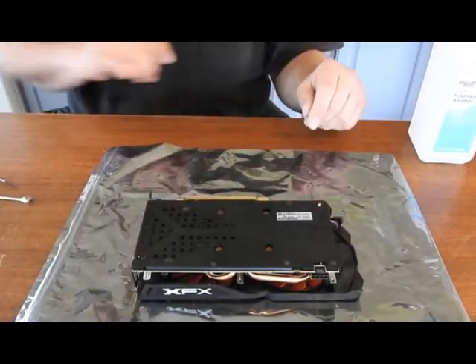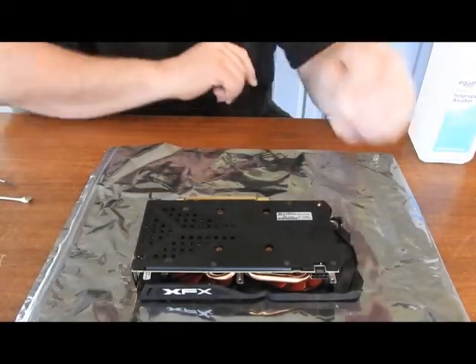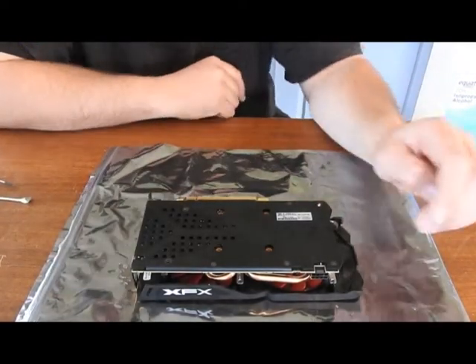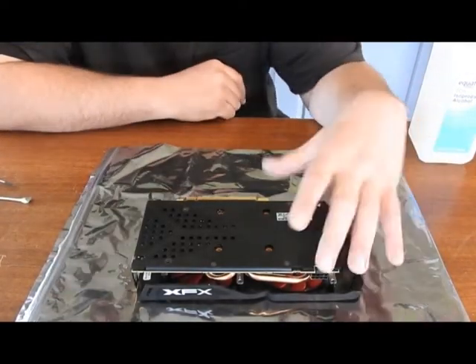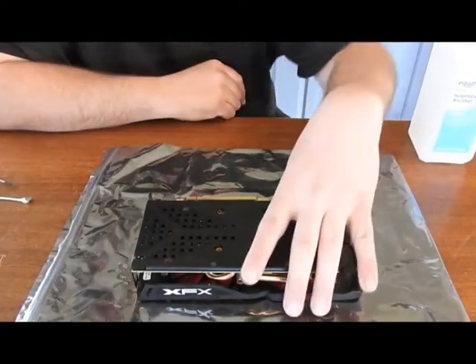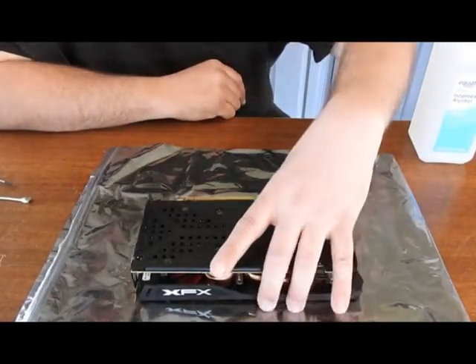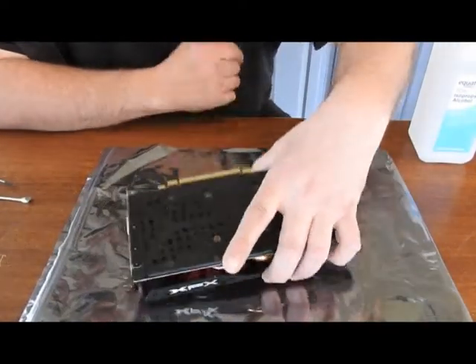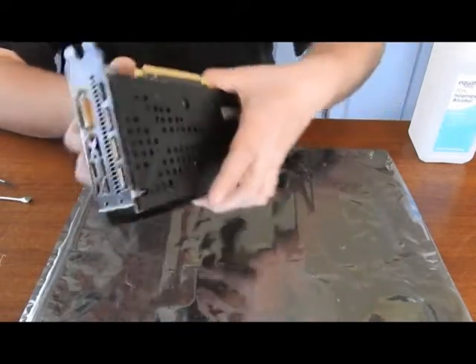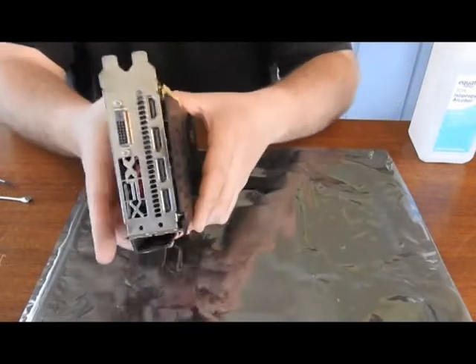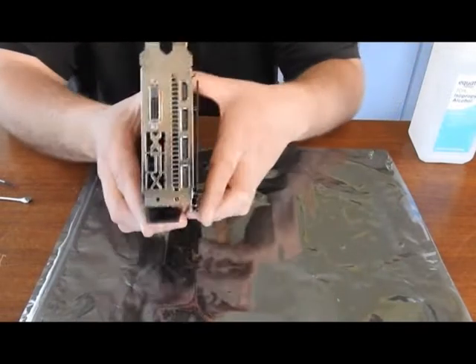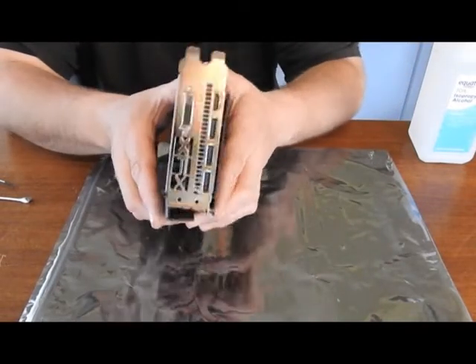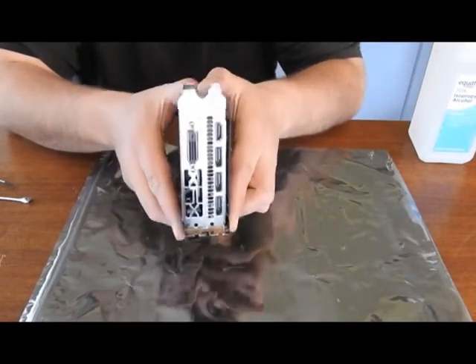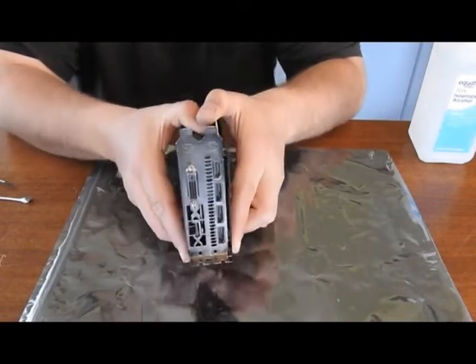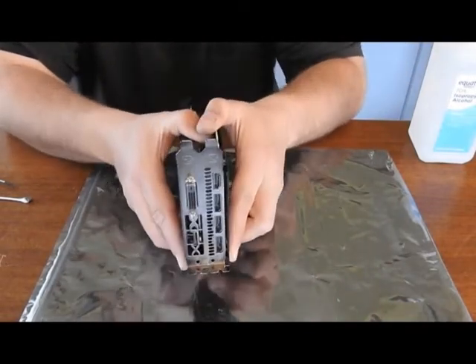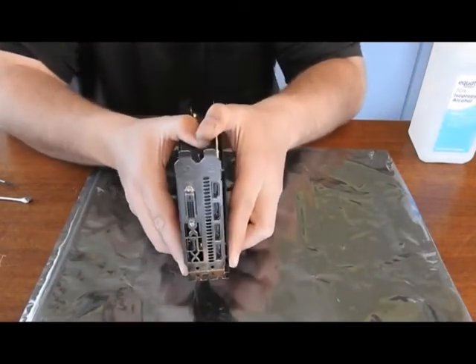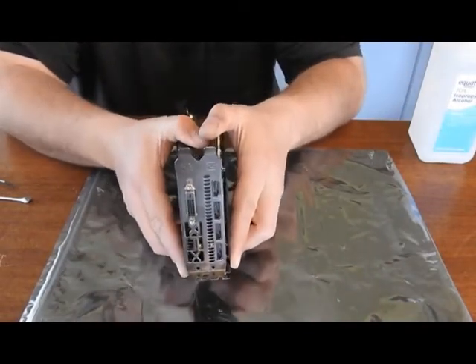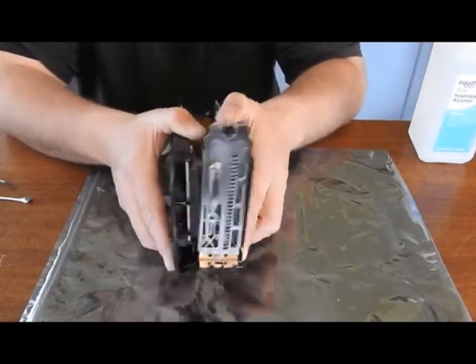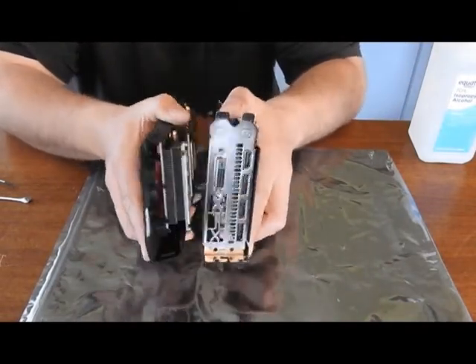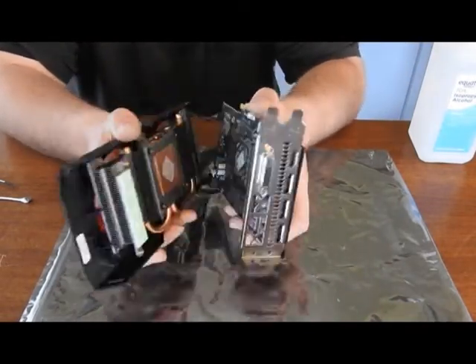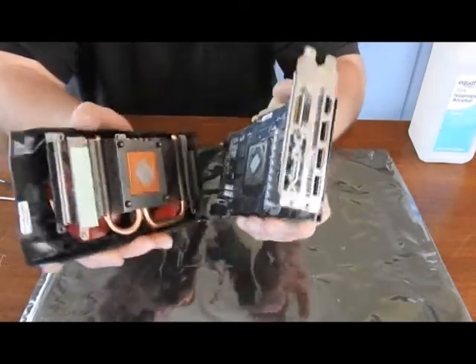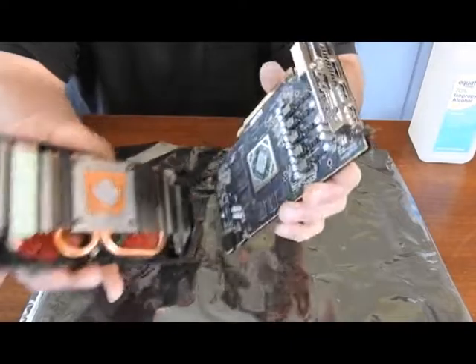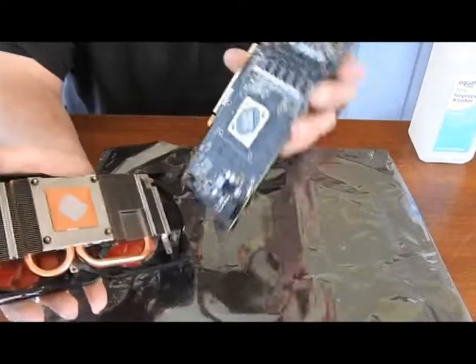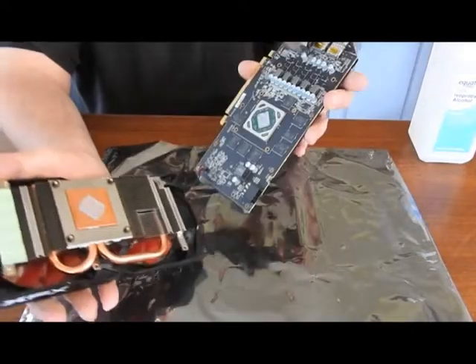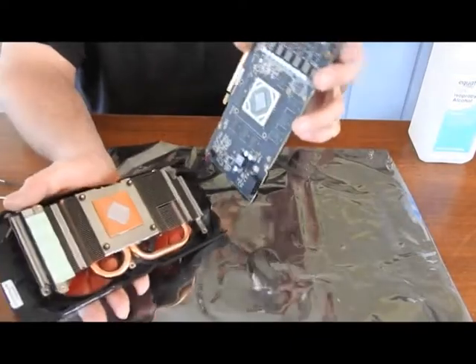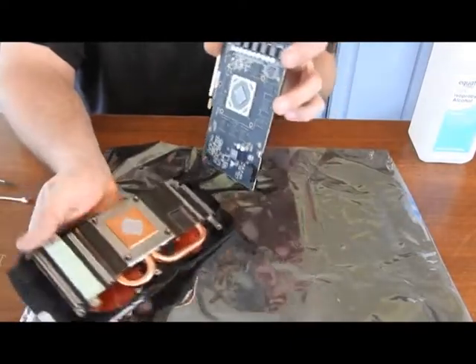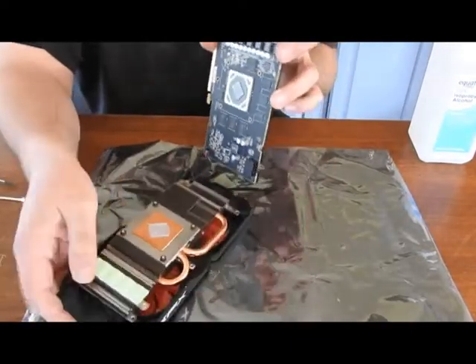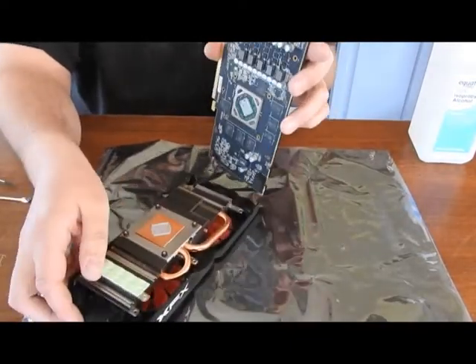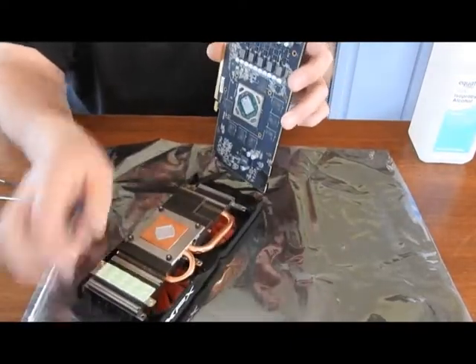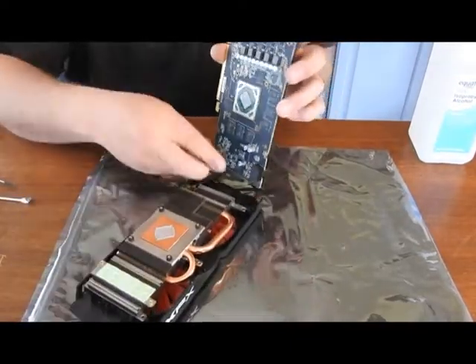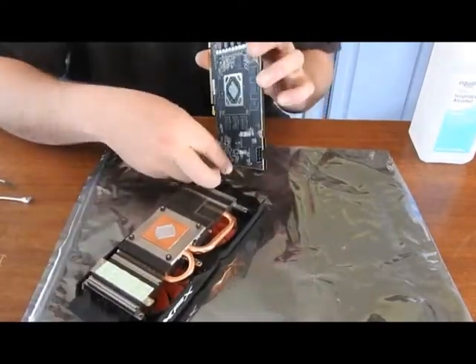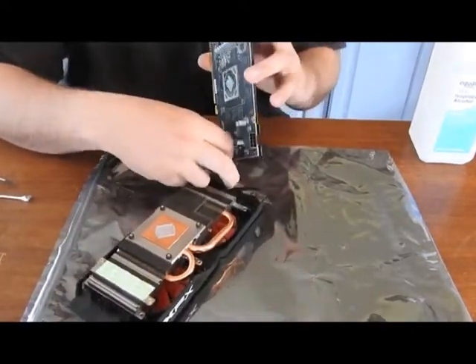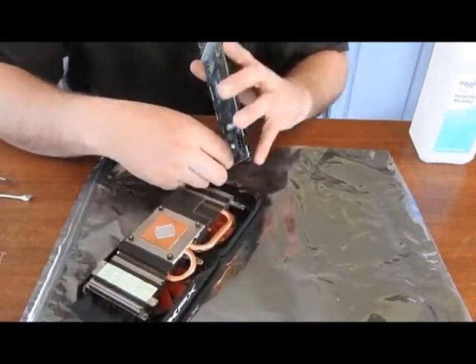Alright, well now you should be able to separate this. That was very easy. Now I'm going to separate my fan.